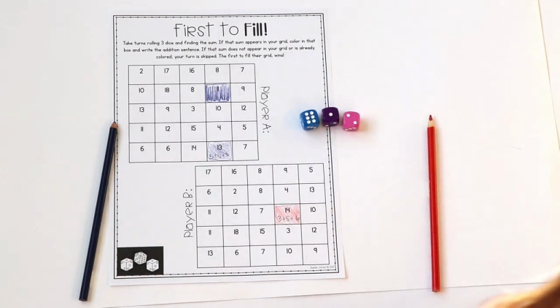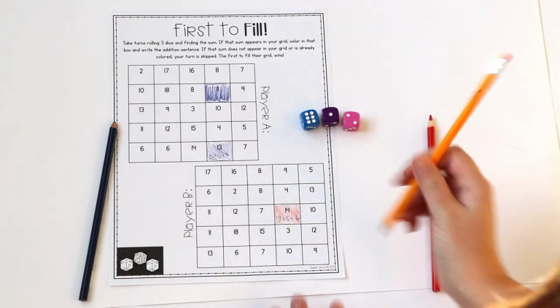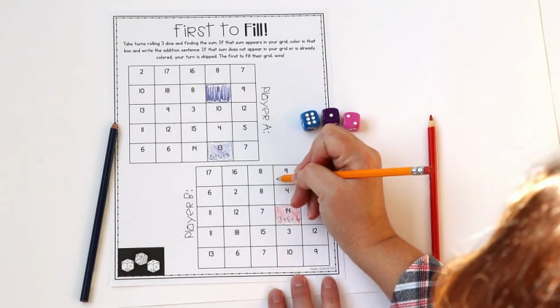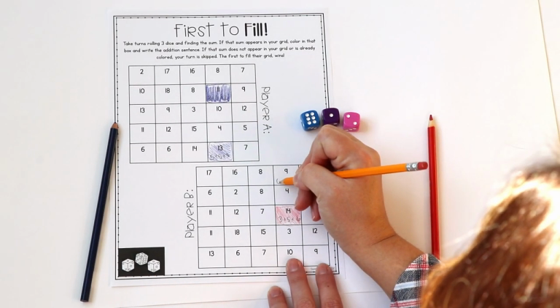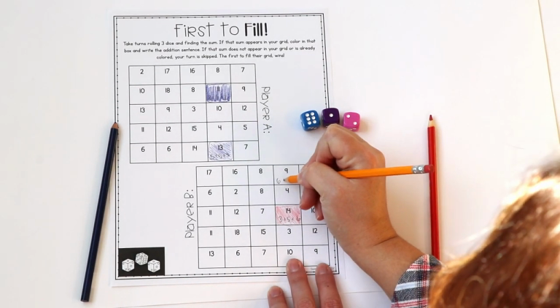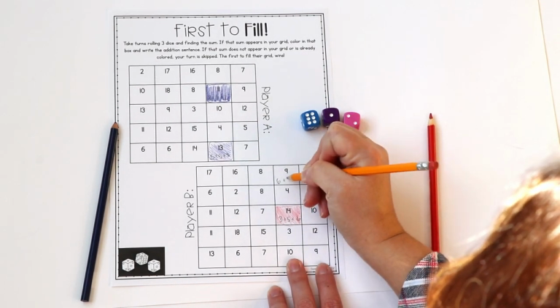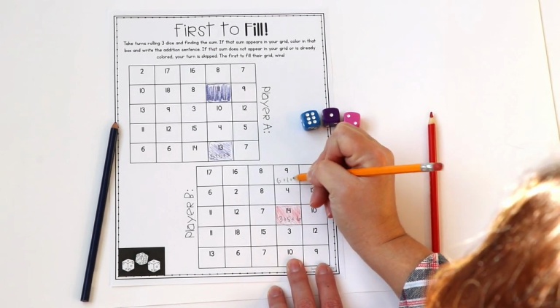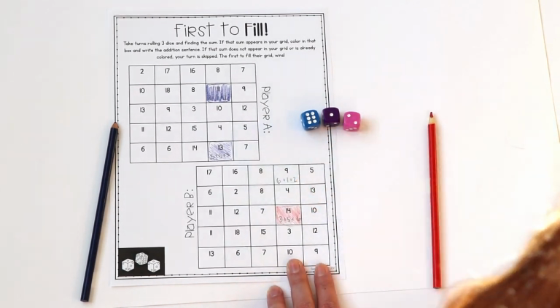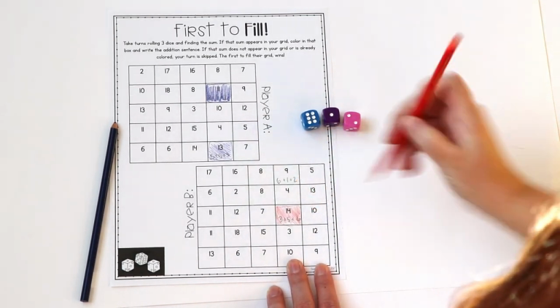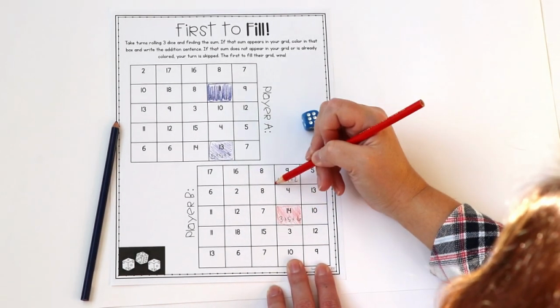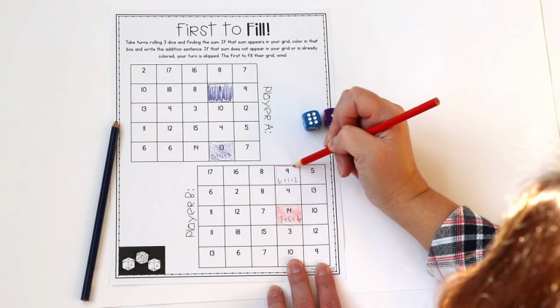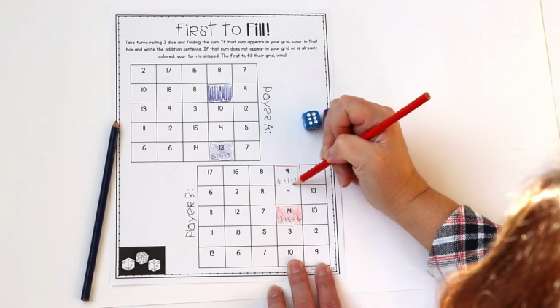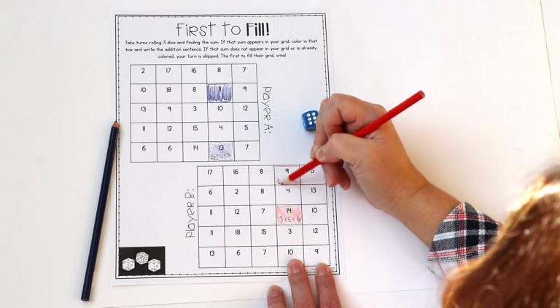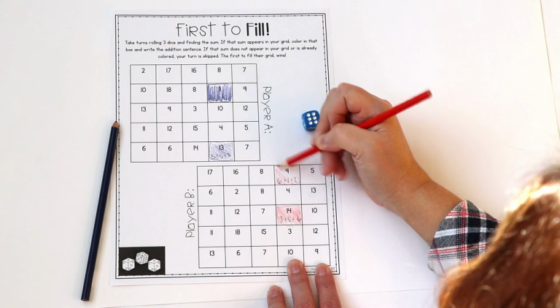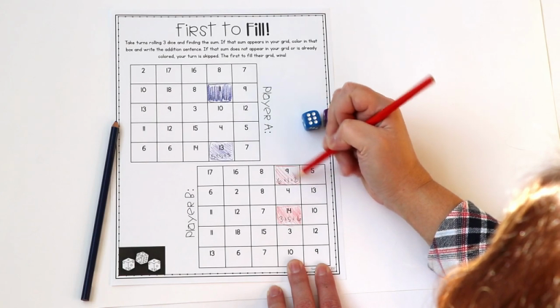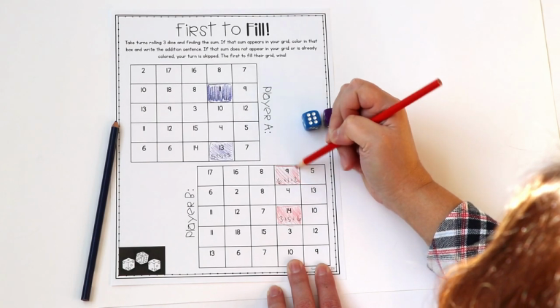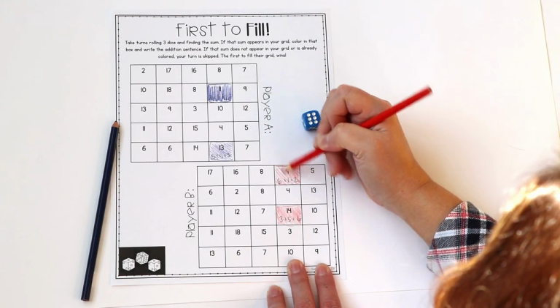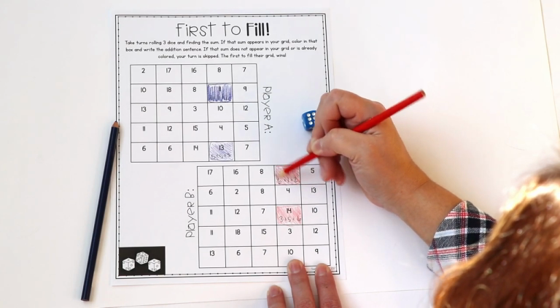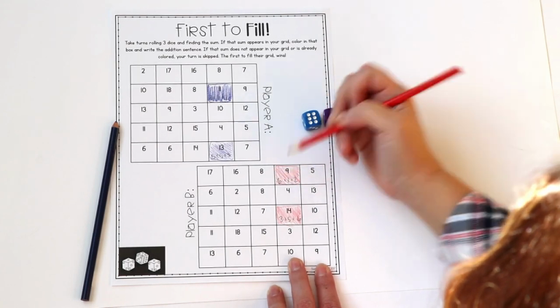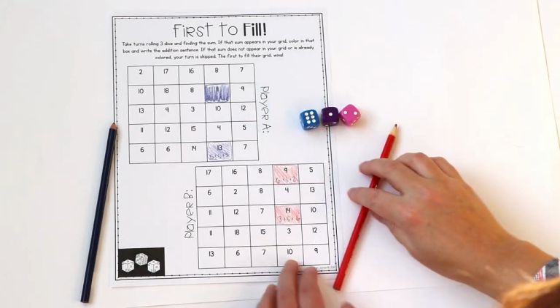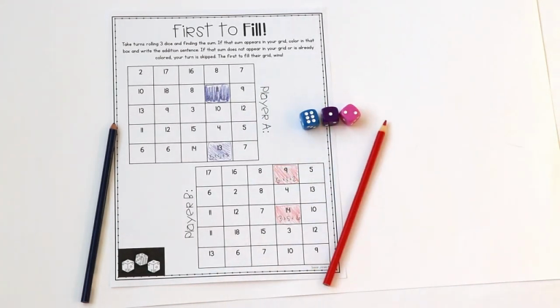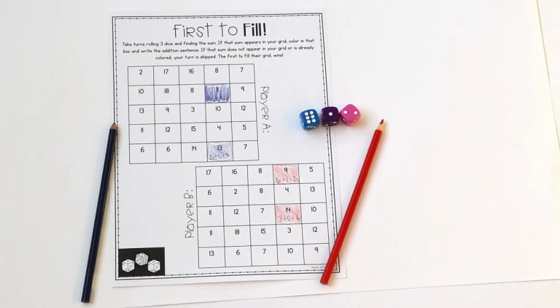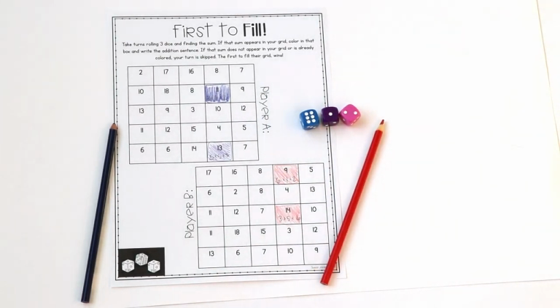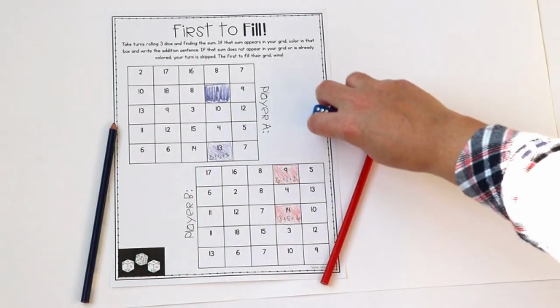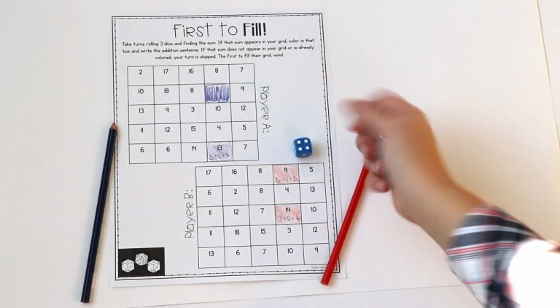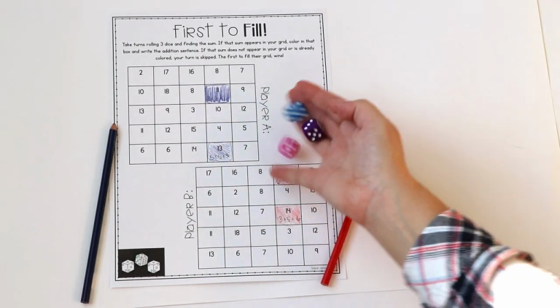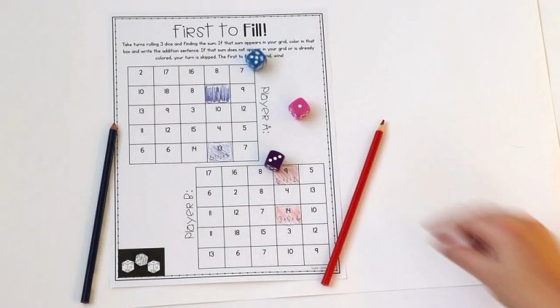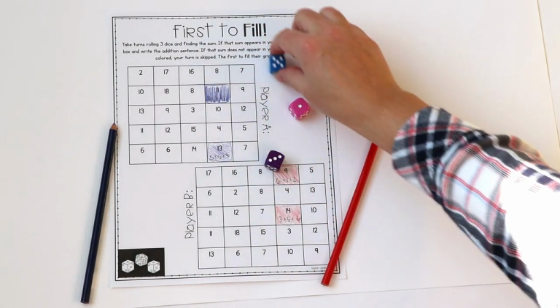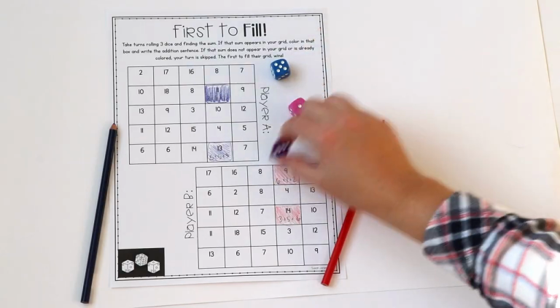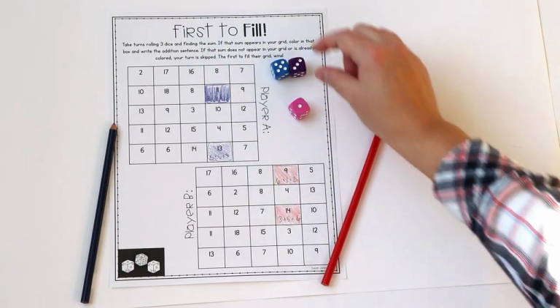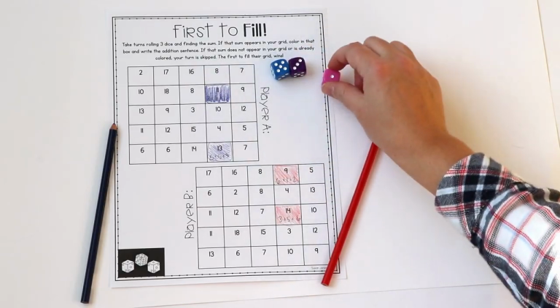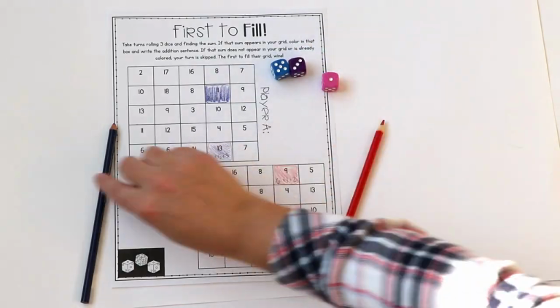I like this game because students are seeing the different ways they can make a number. Different students will each get the same sum but may have rolled three different addends to get it. And that is how you play First to Fill.